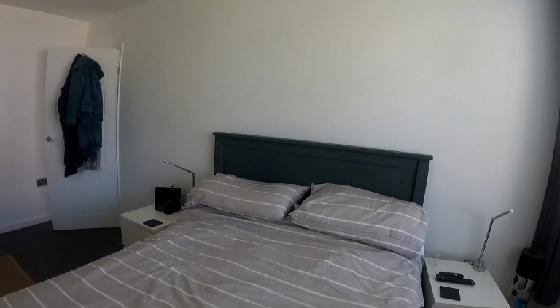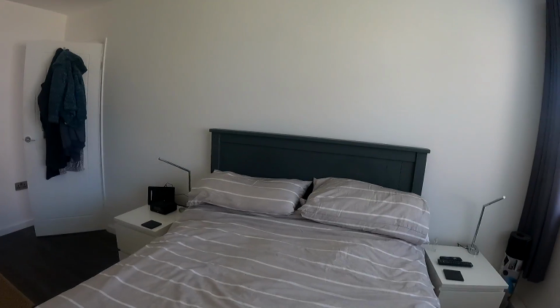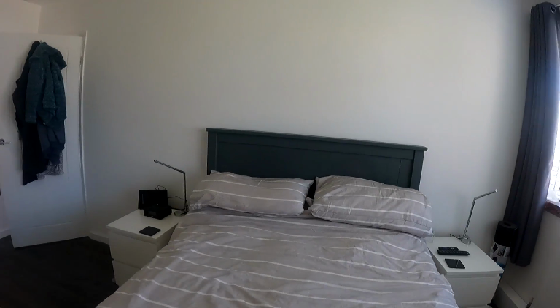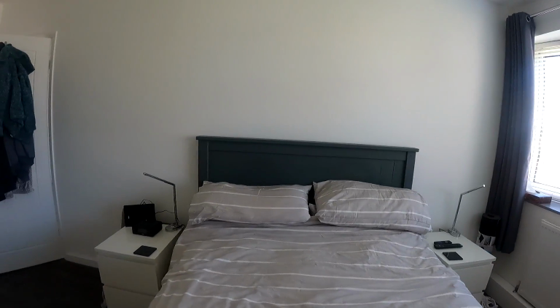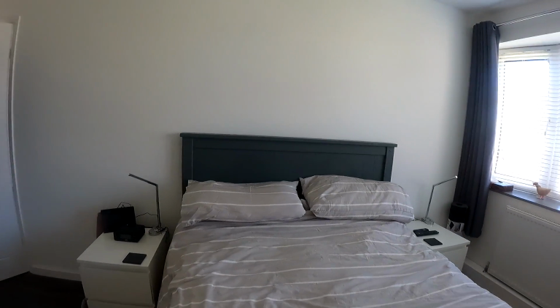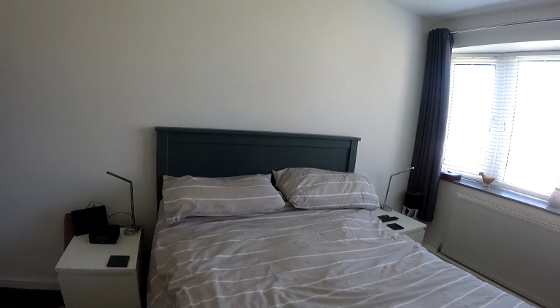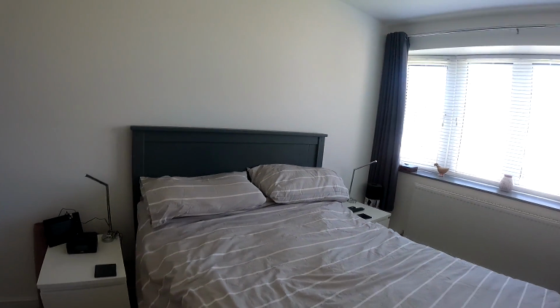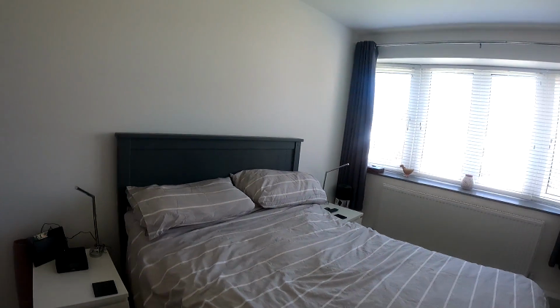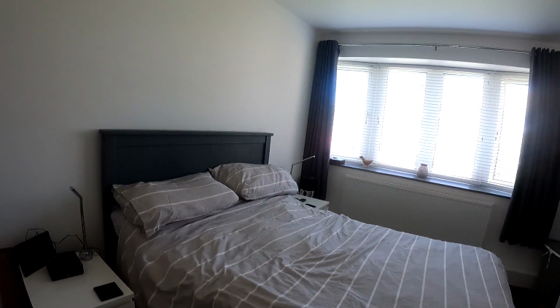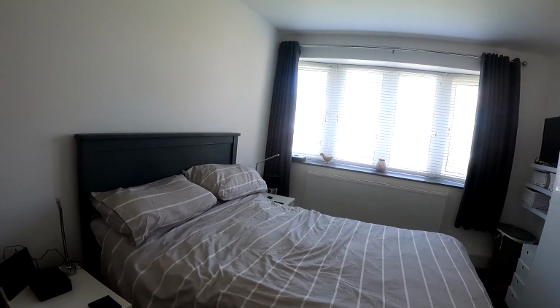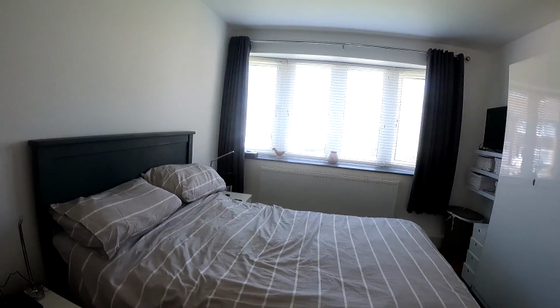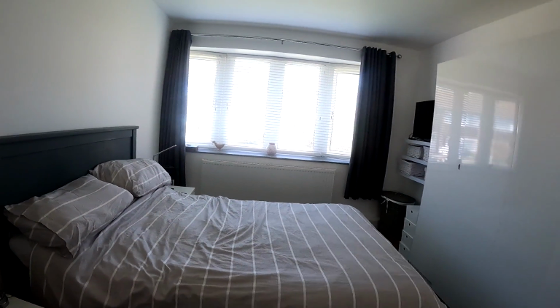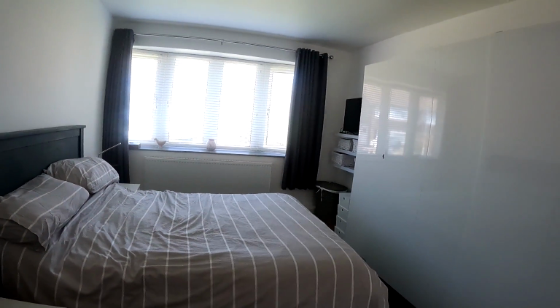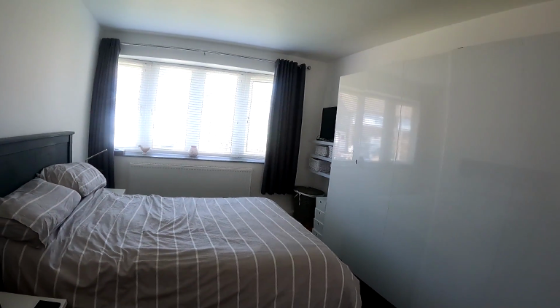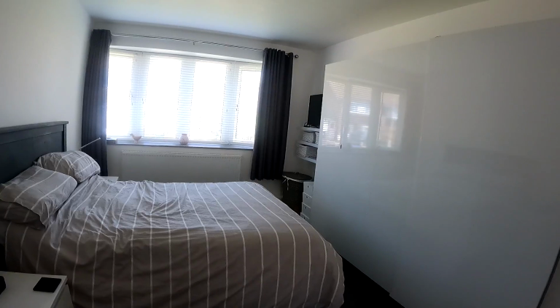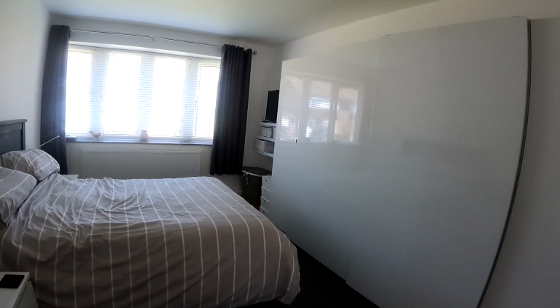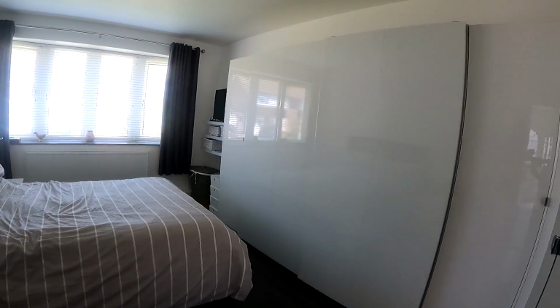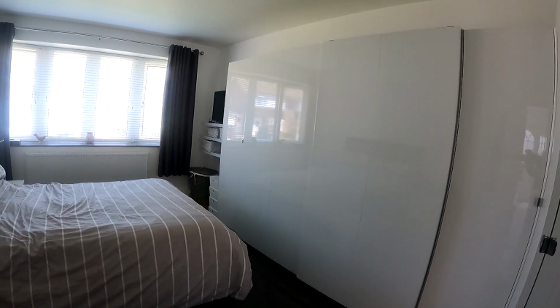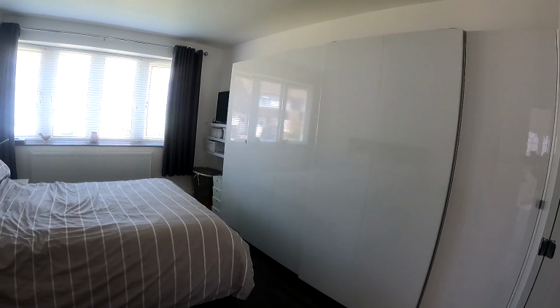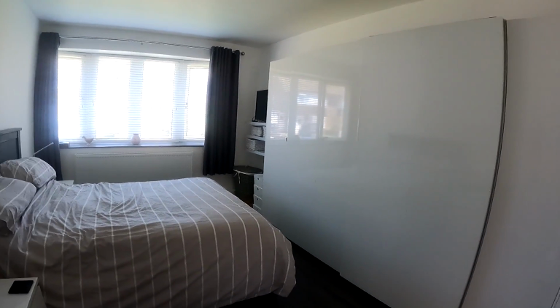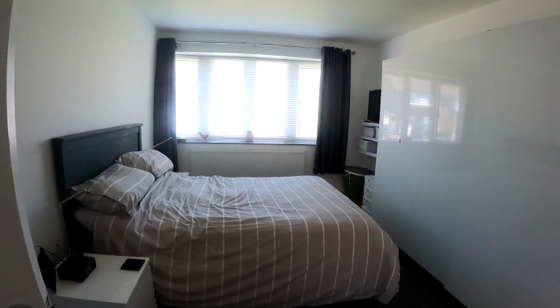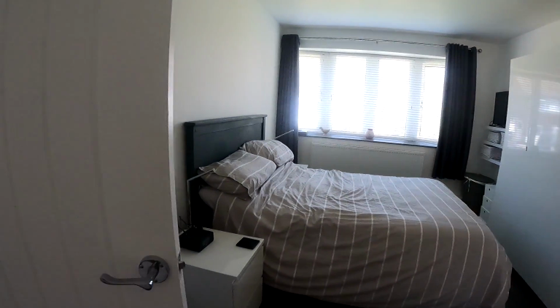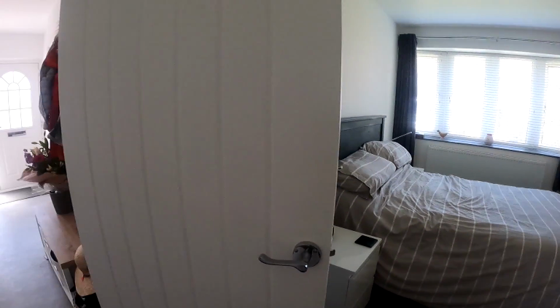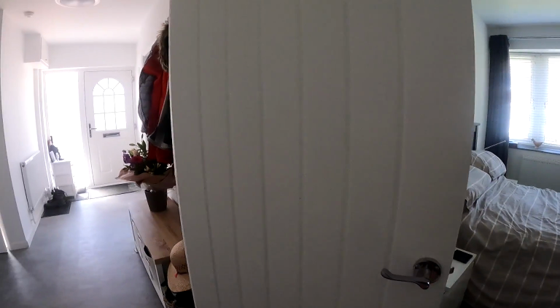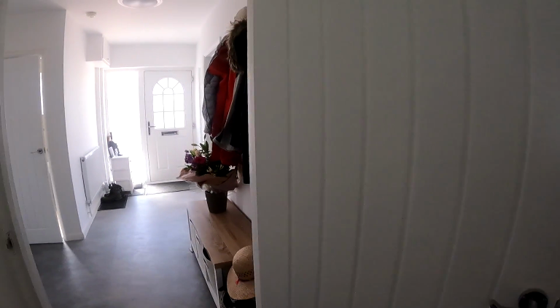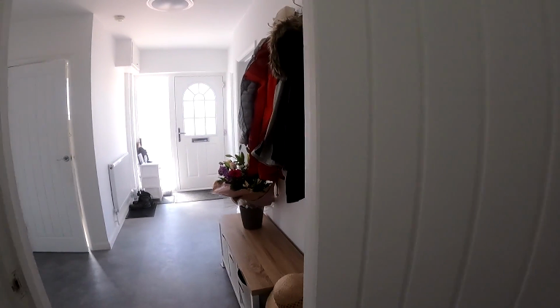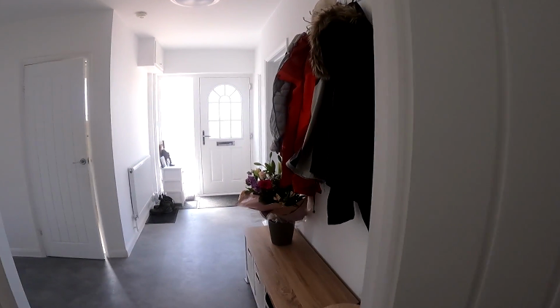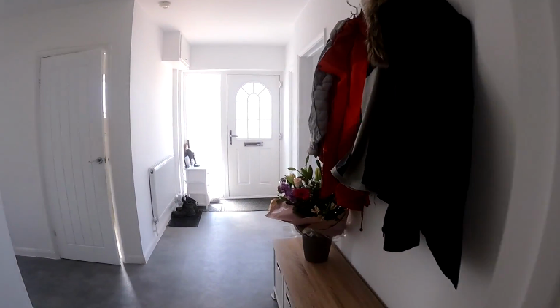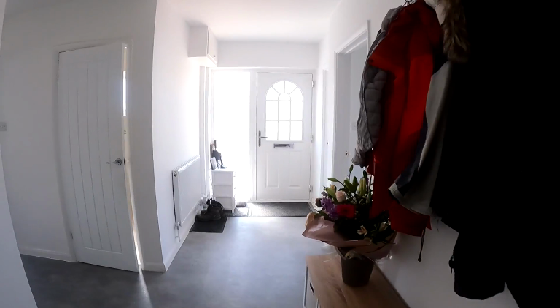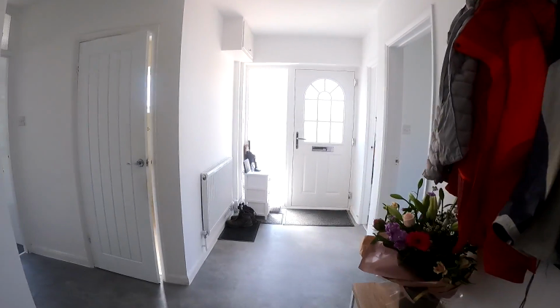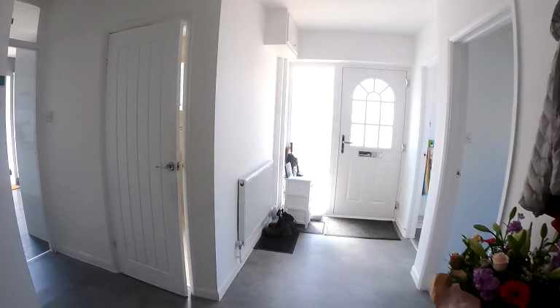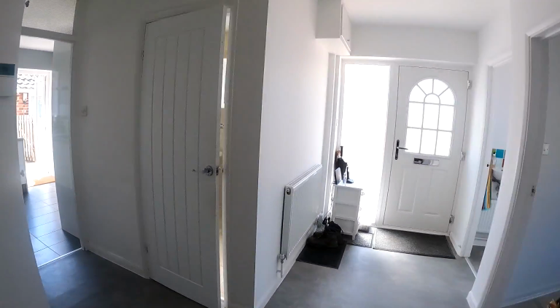This bungalow has been extended to the rear, and you've got a really nice amount of space here, including the shower room, the lounge diner, the kitchen, a fantastic size garage, and the garden is just immaculate.